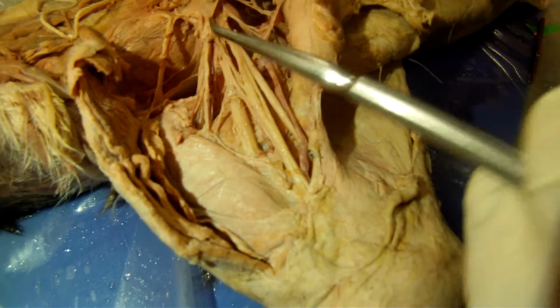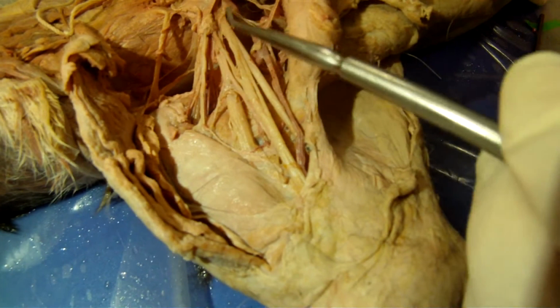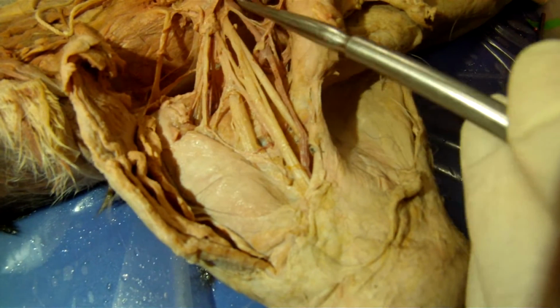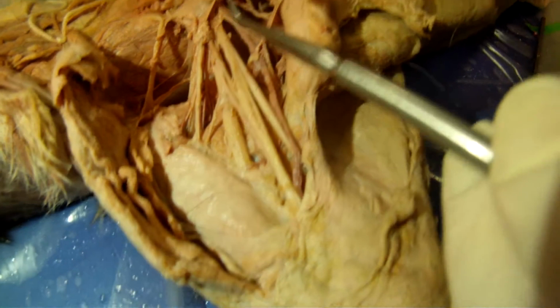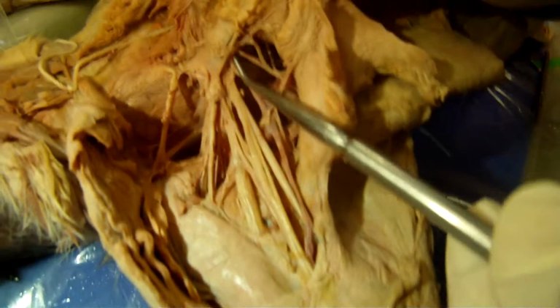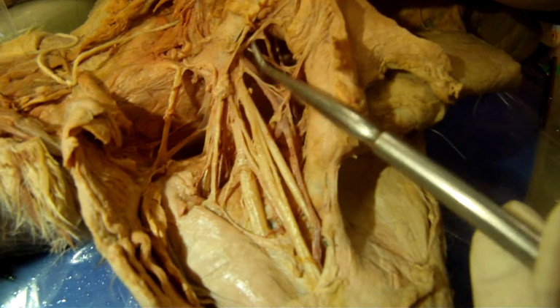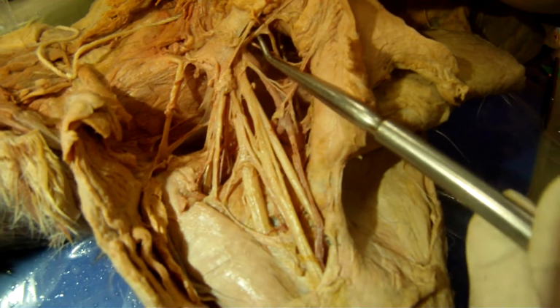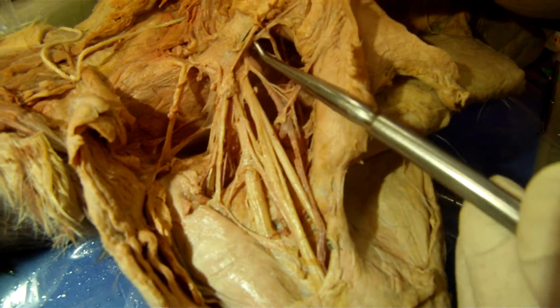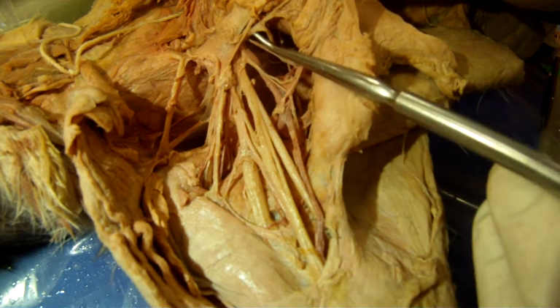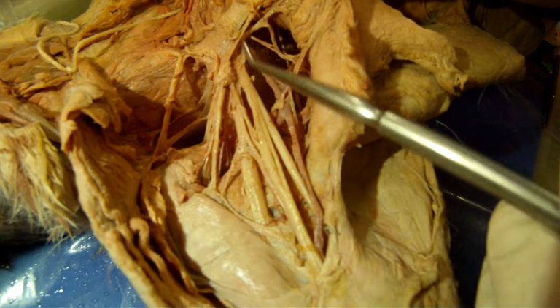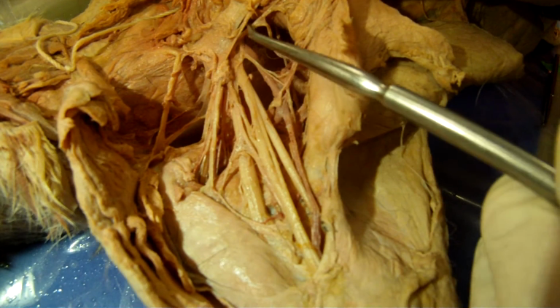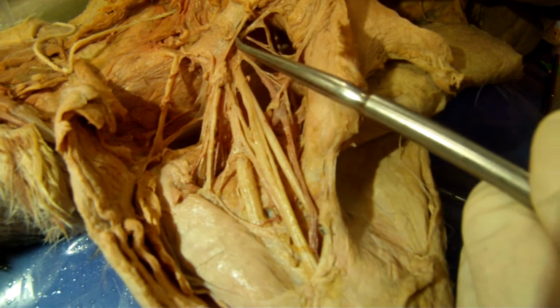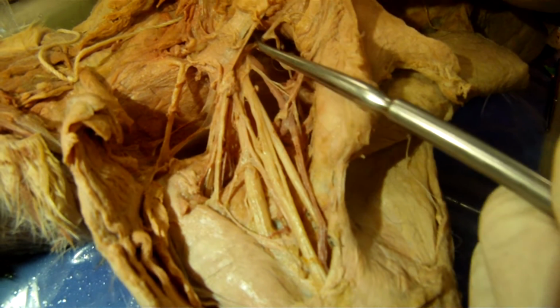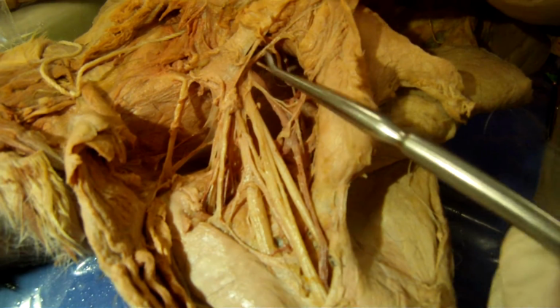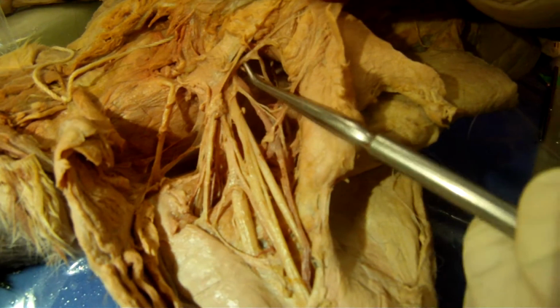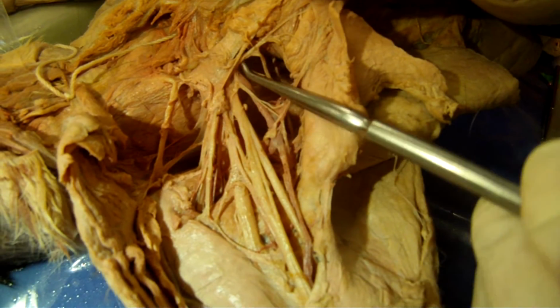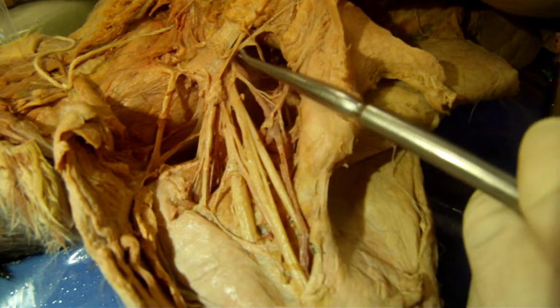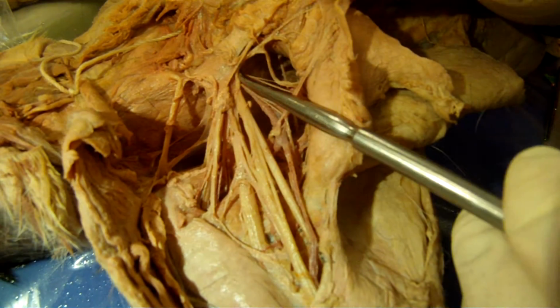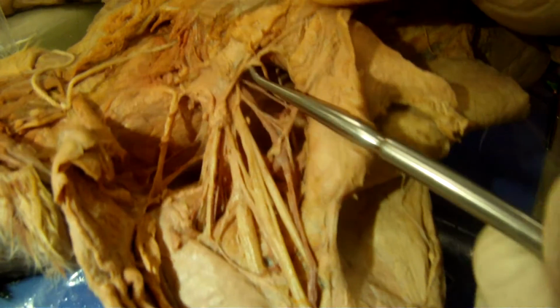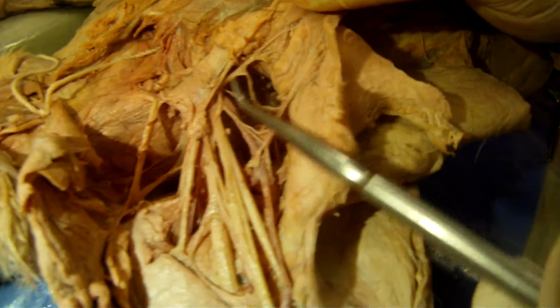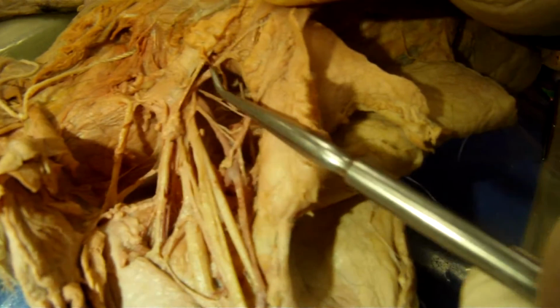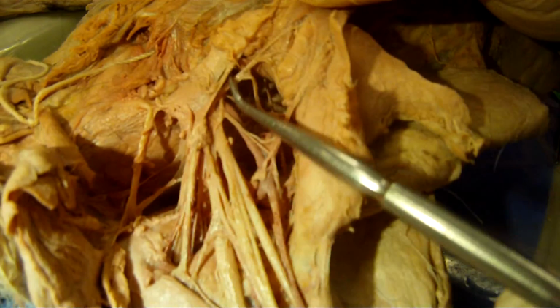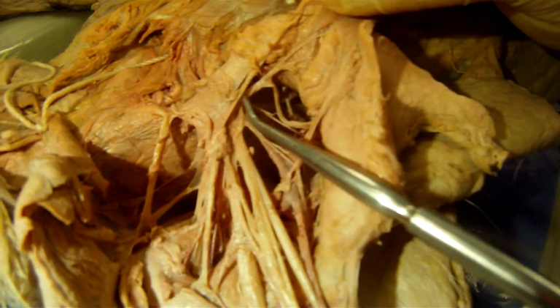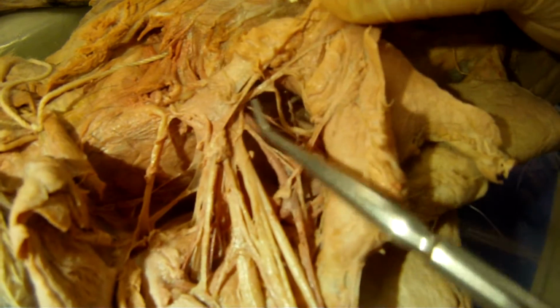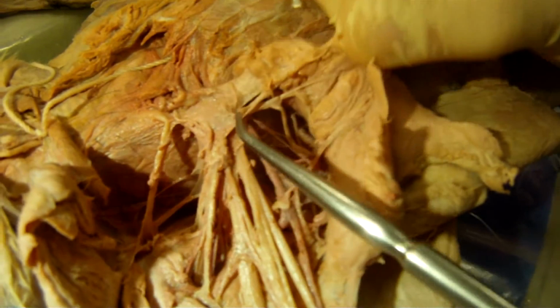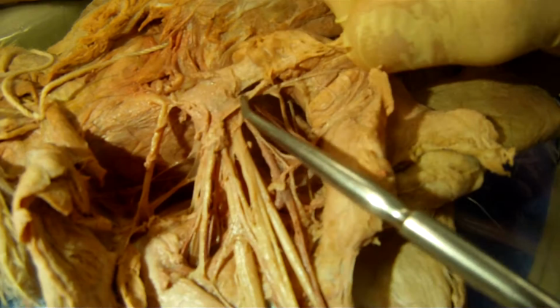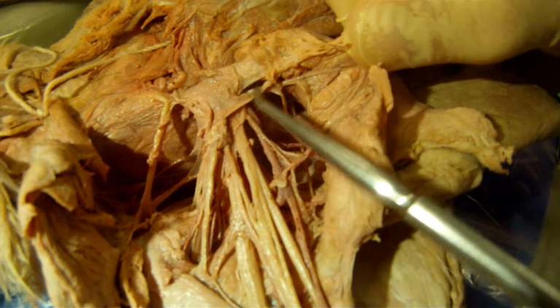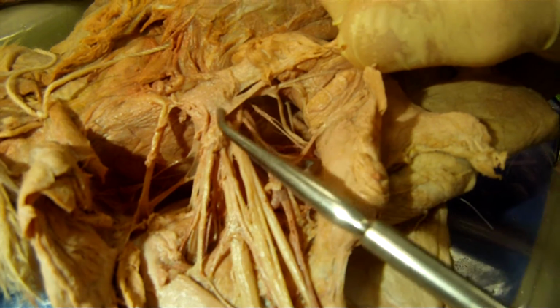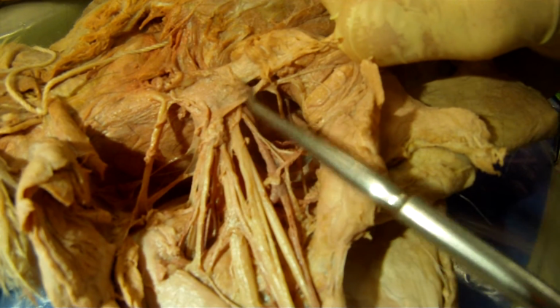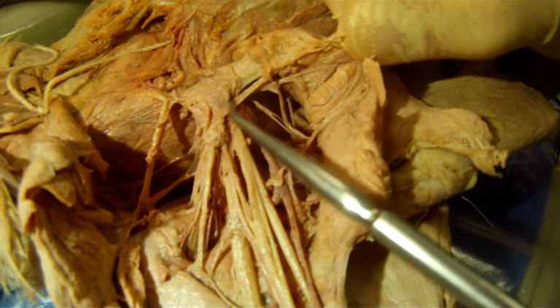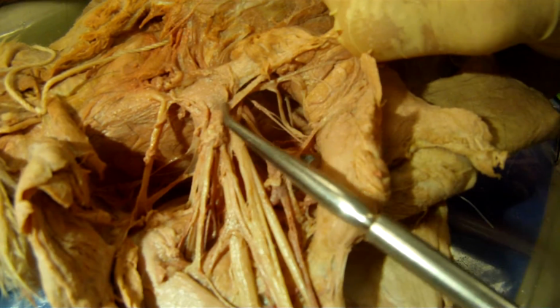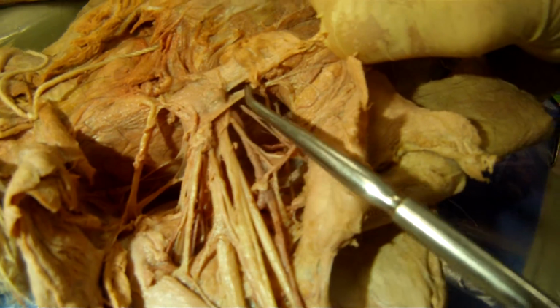This will be the medial pectoralis right here. And this is lateral pectoralis.